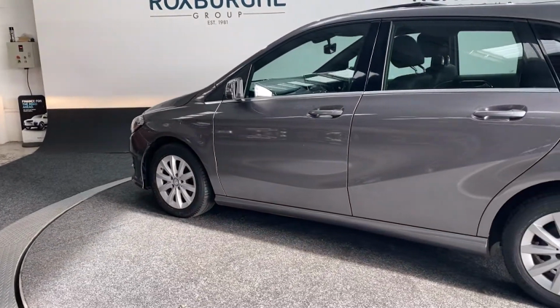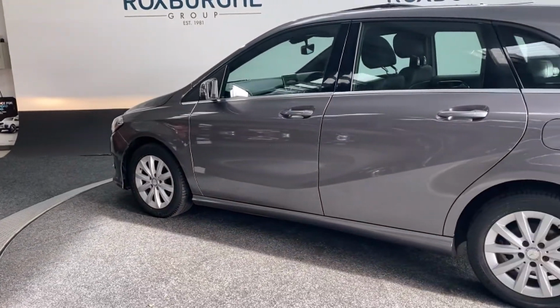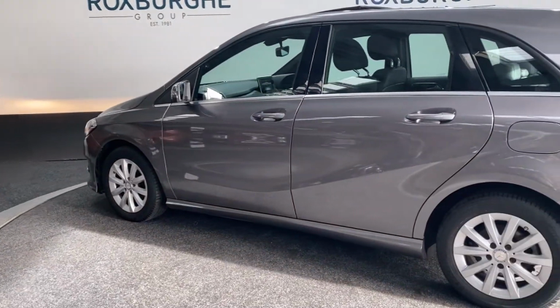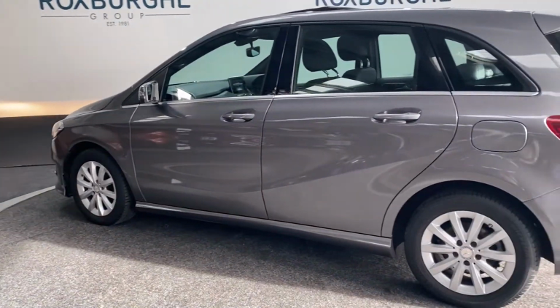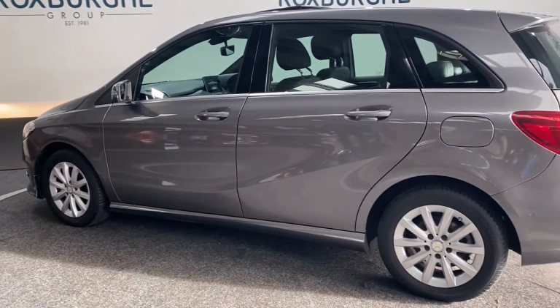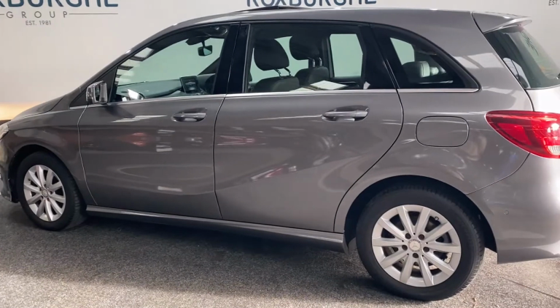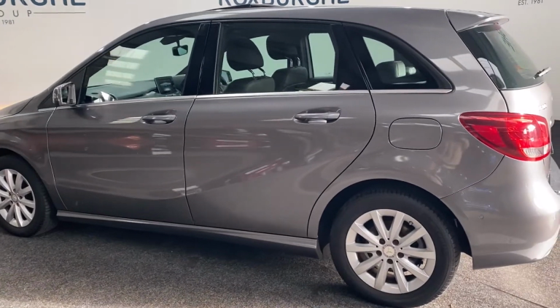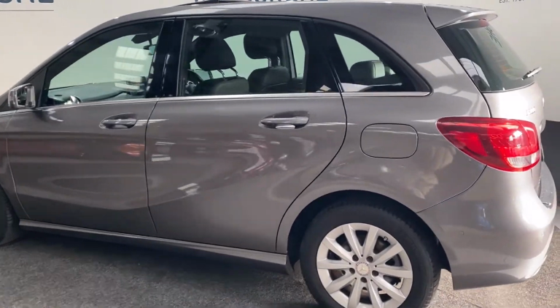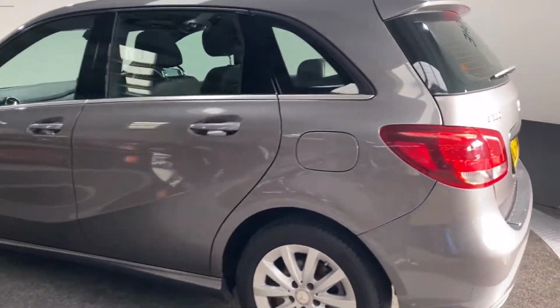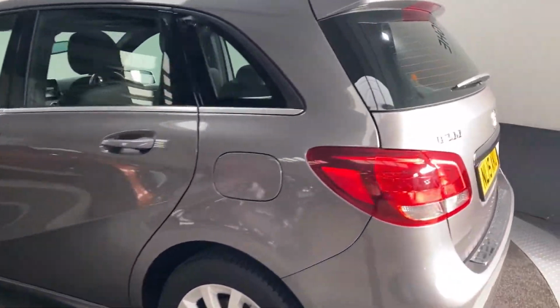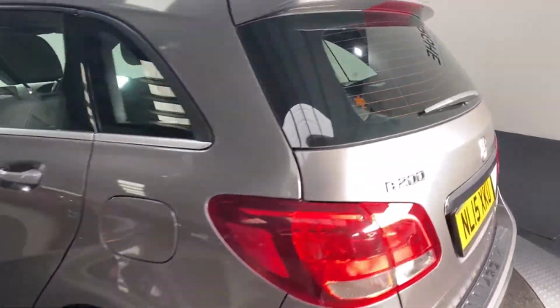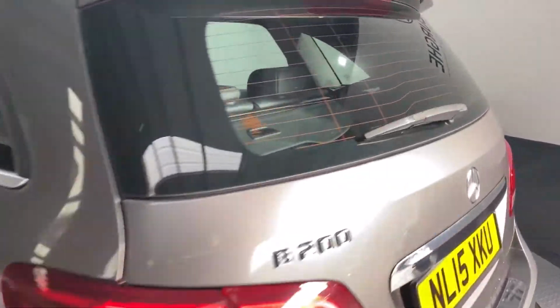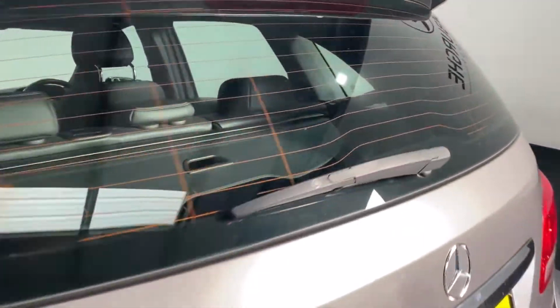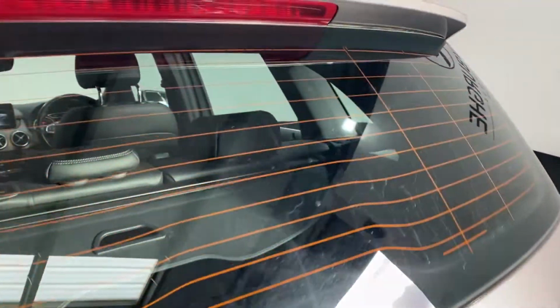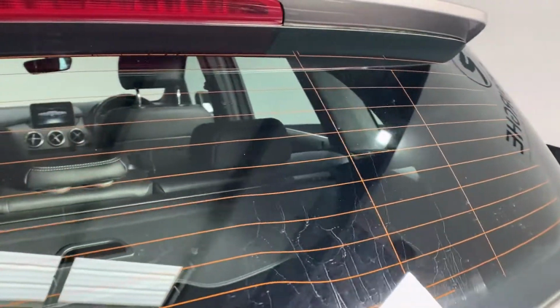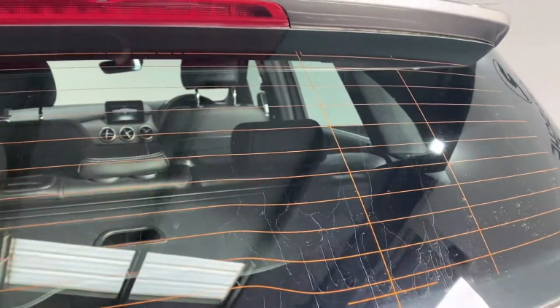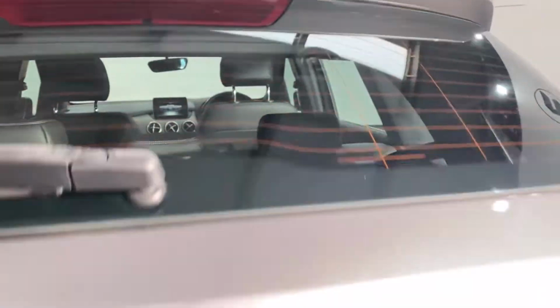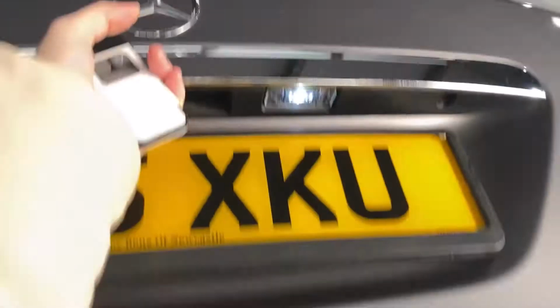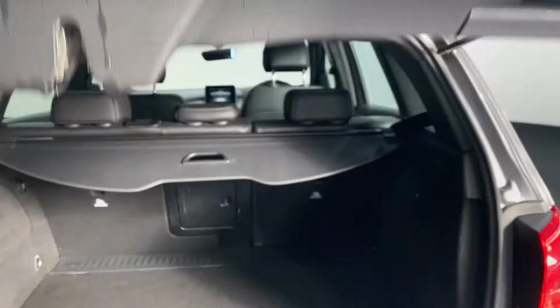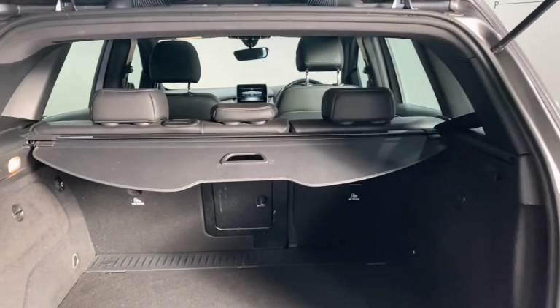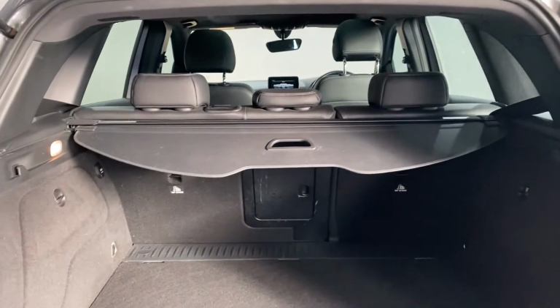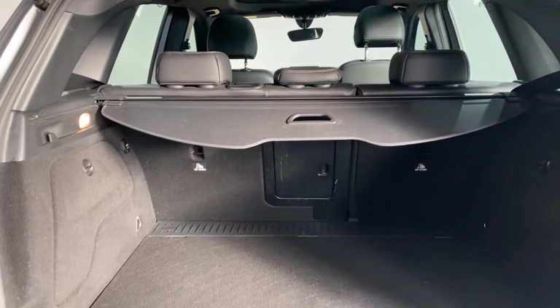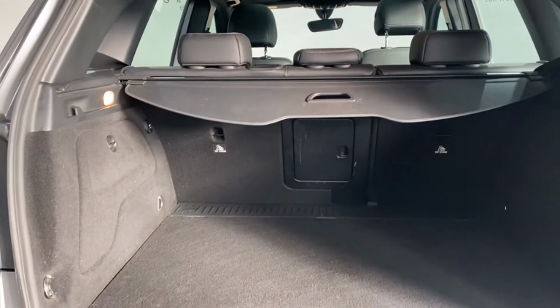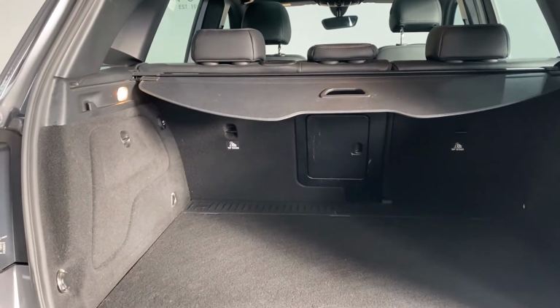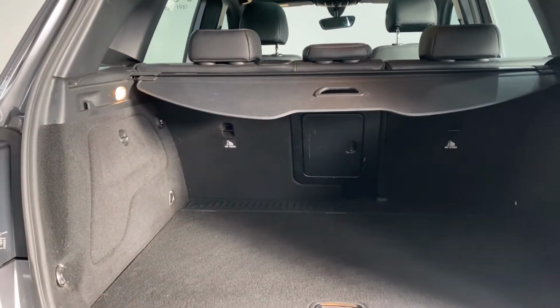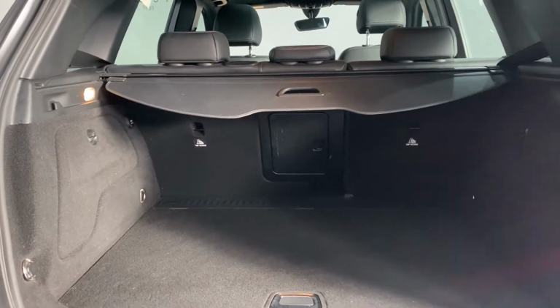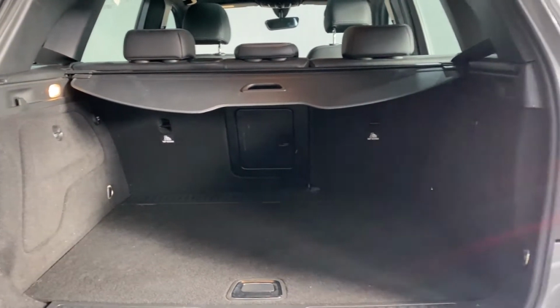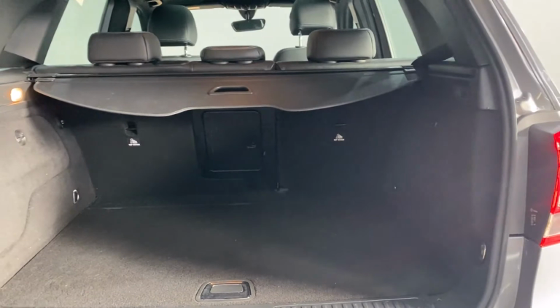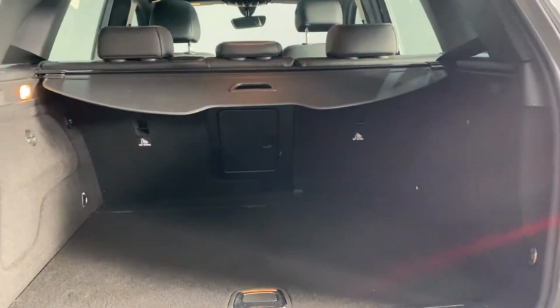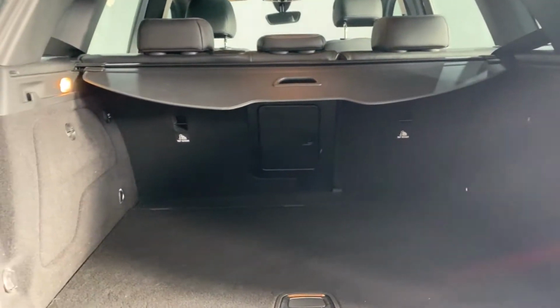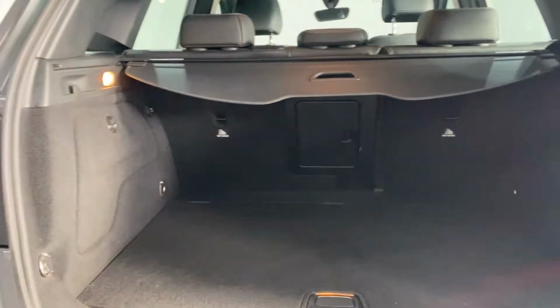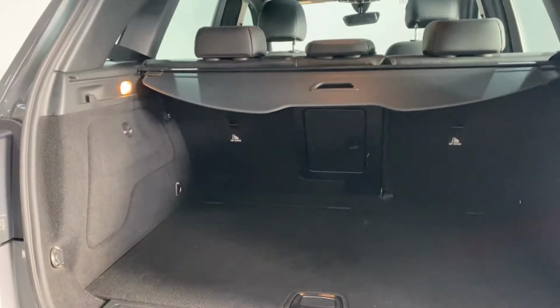Real nice car and we're just going to open the tailgate for you. As you can see there's plenty of room in here for anything that you might need it for — plenty of space back there.